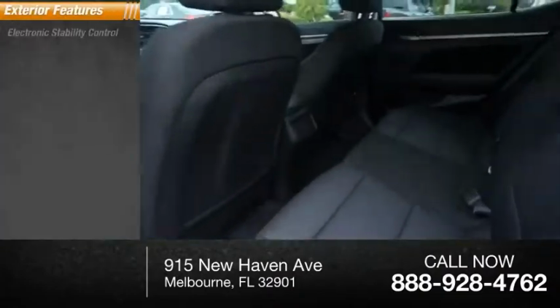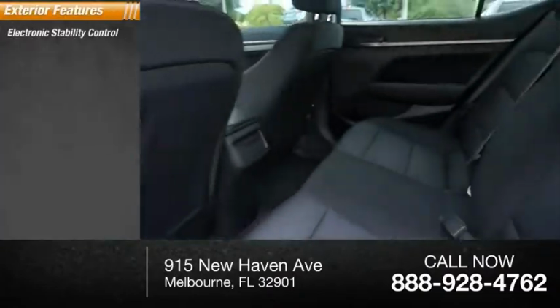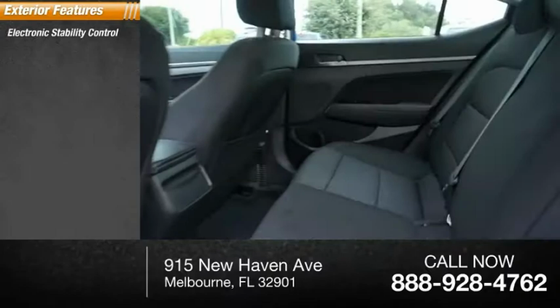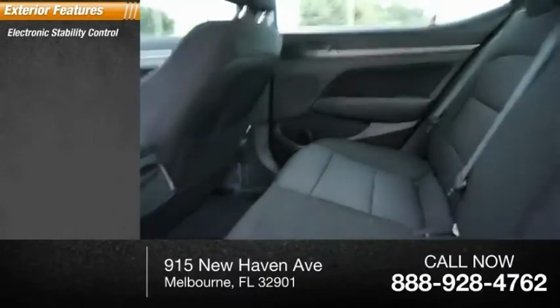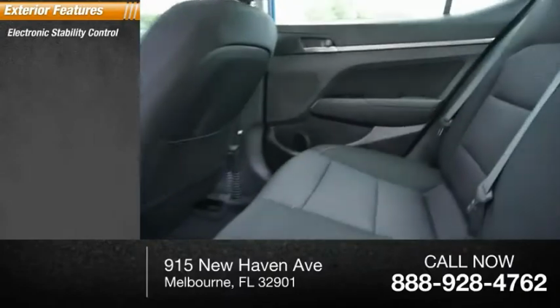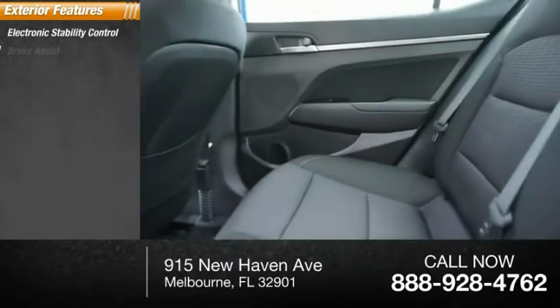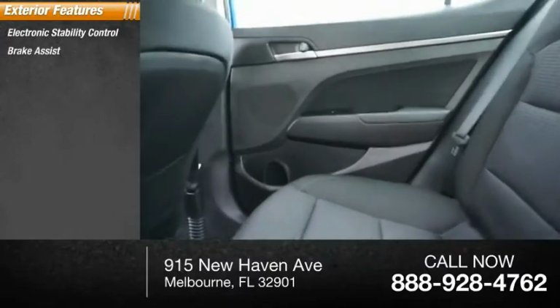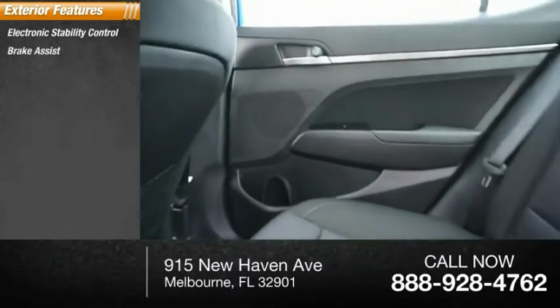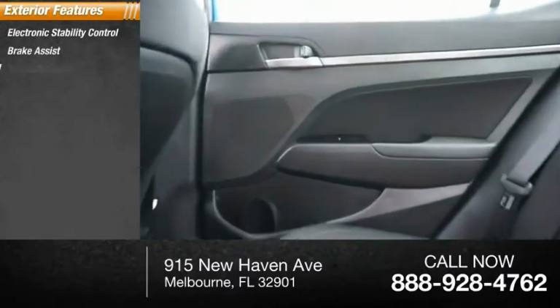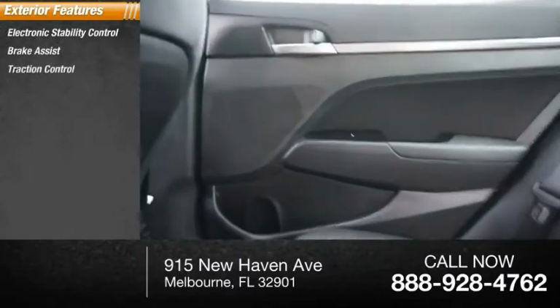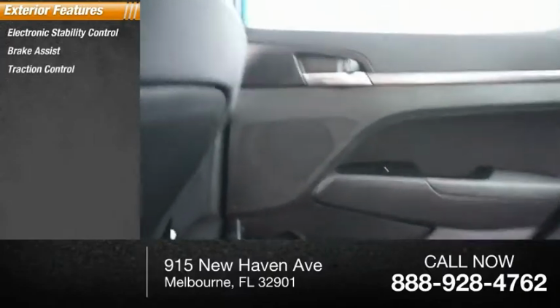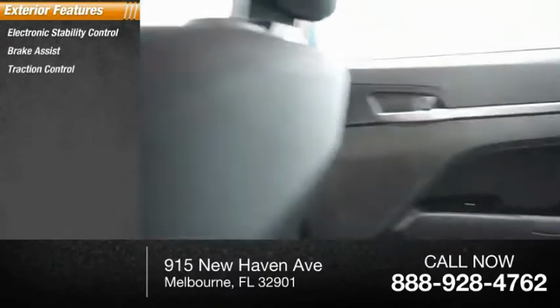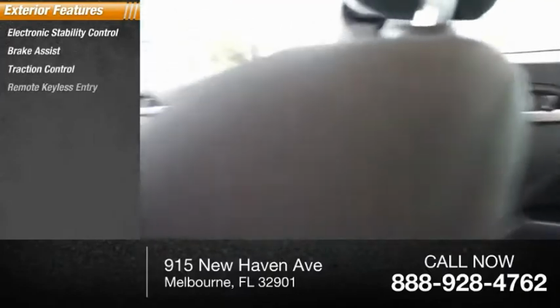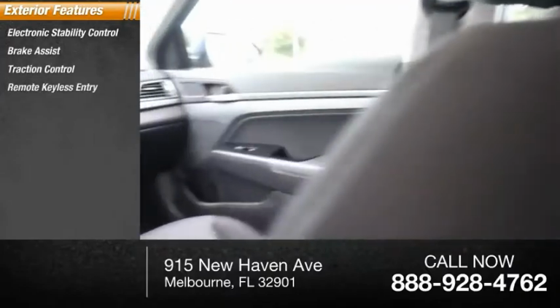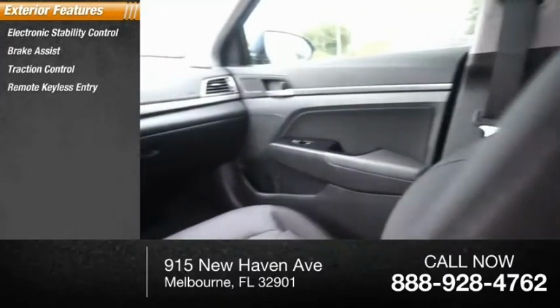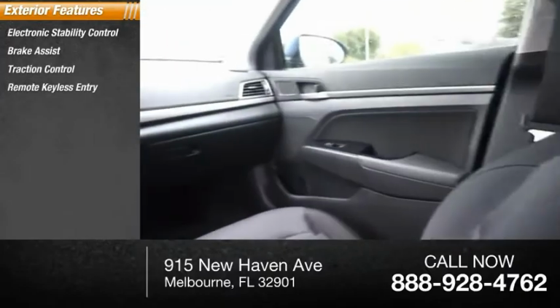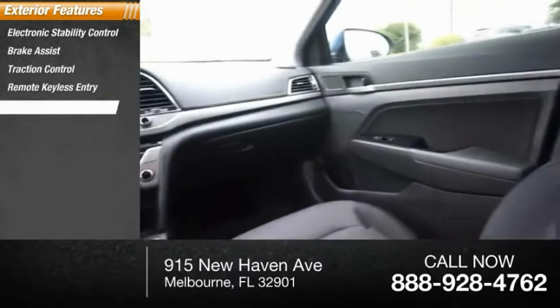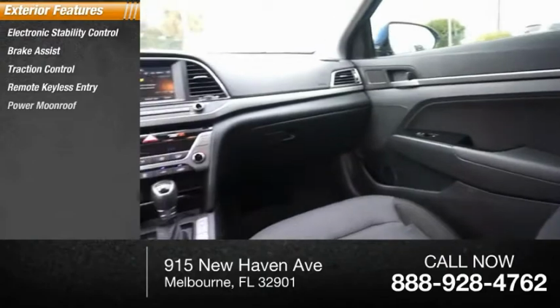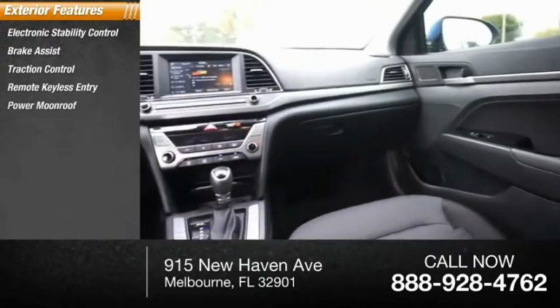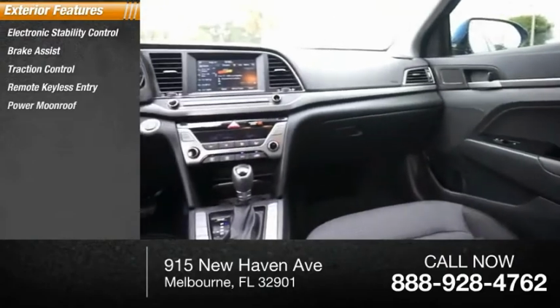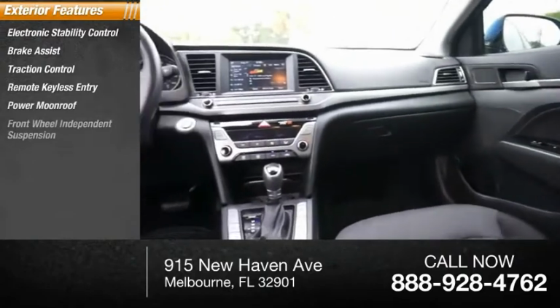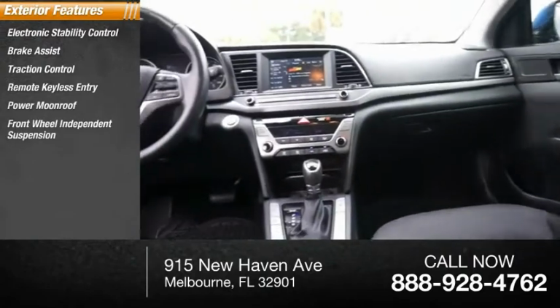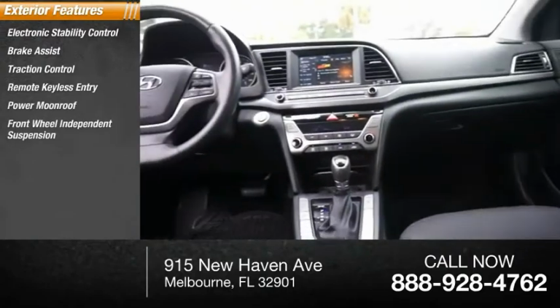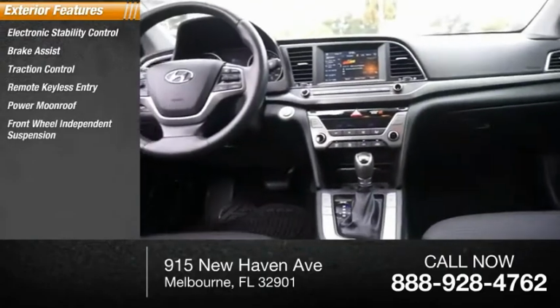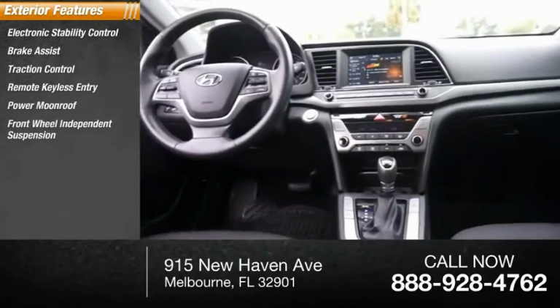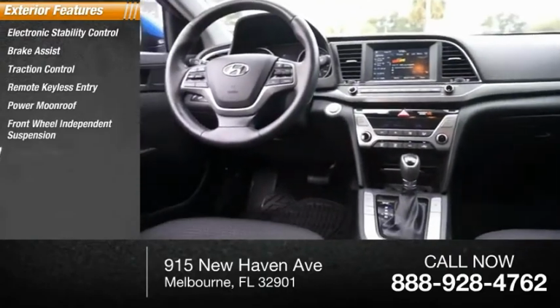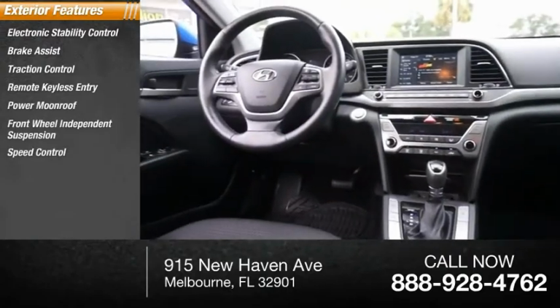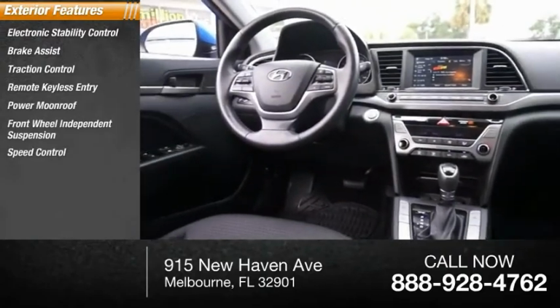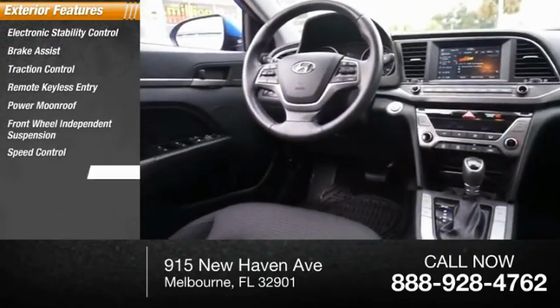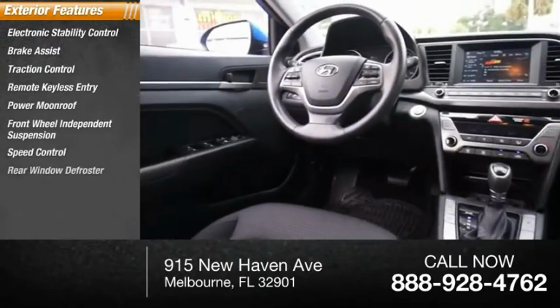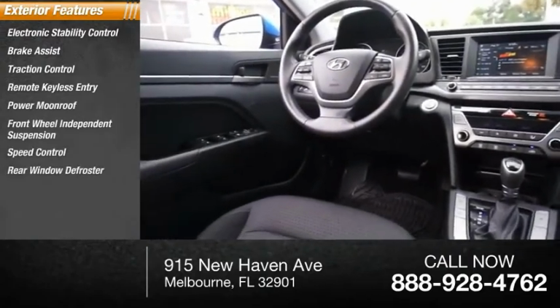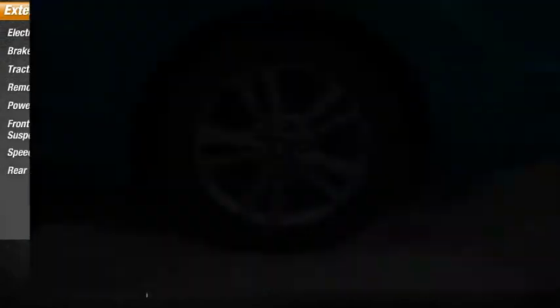Electronic stability control, brake assist, traction control, remote keyless entry, power moonroof, front-wheel independent suspension, speed control, rear window defroster.